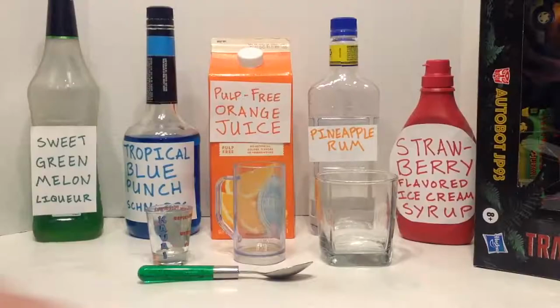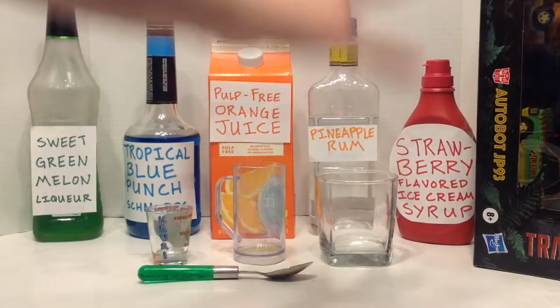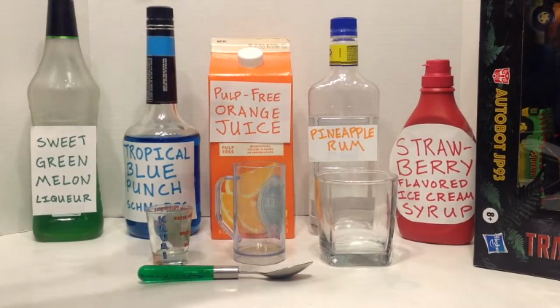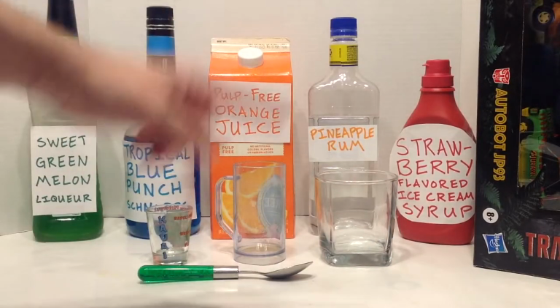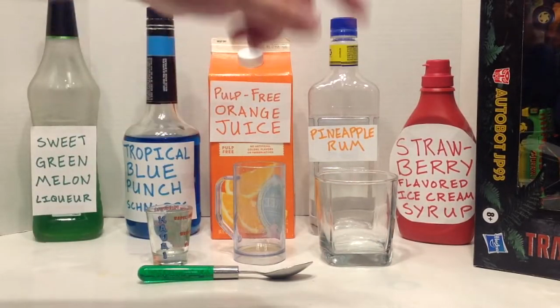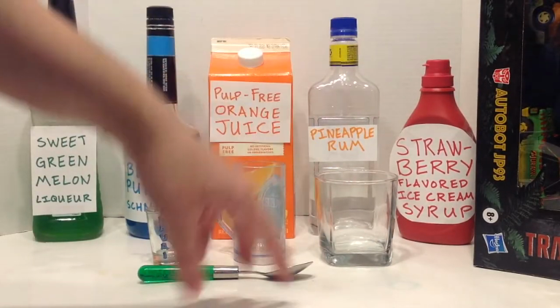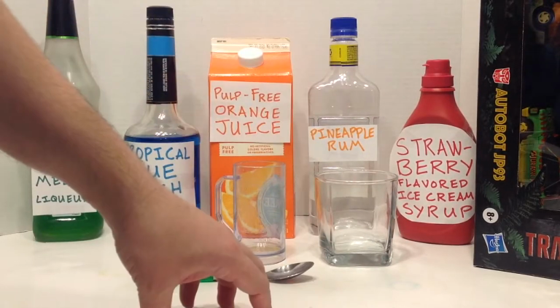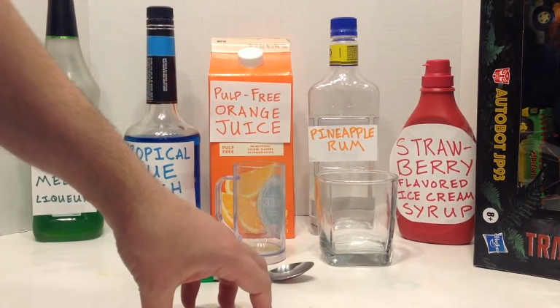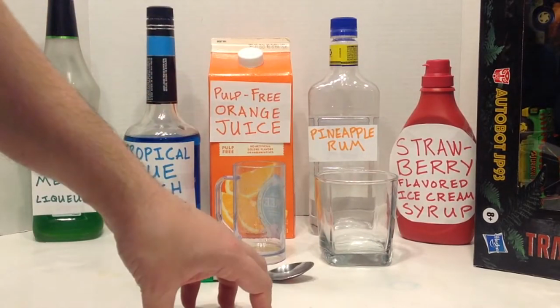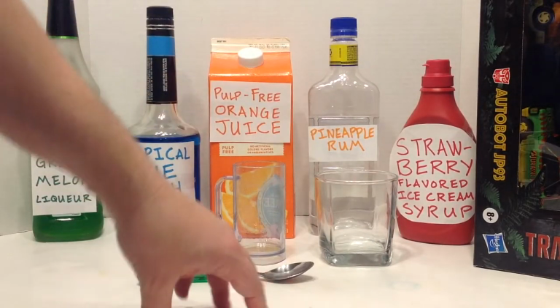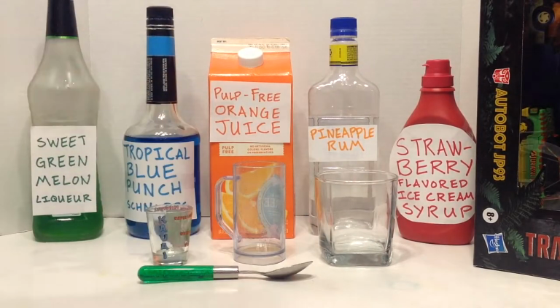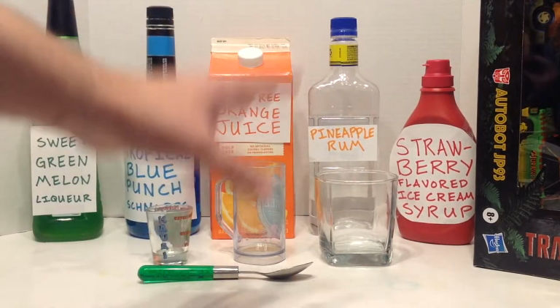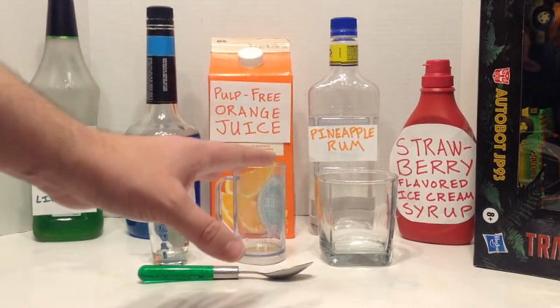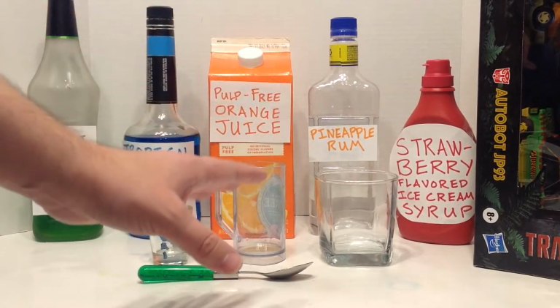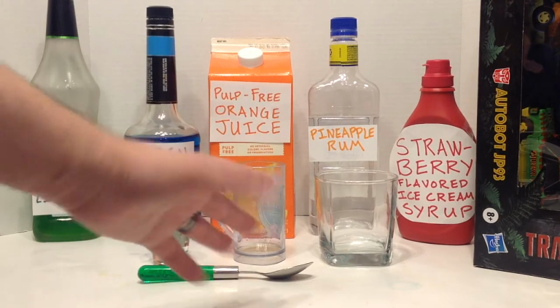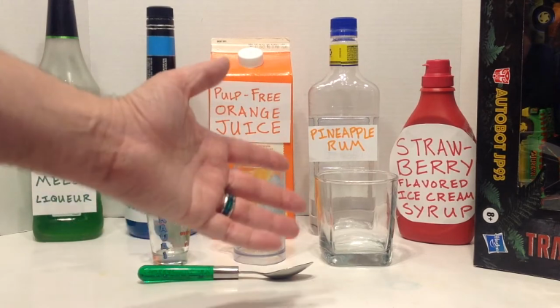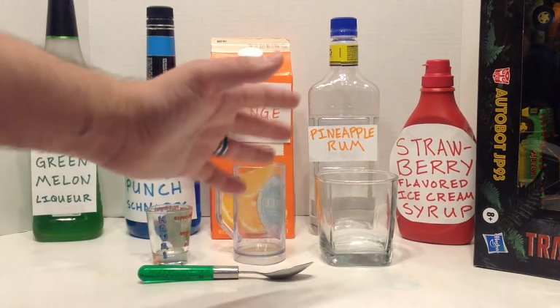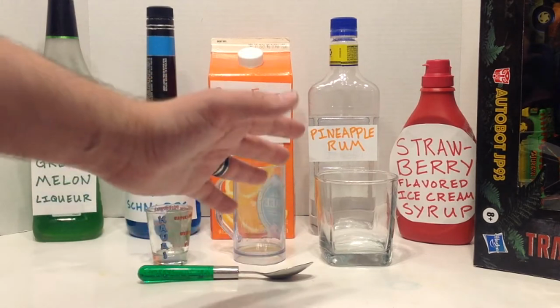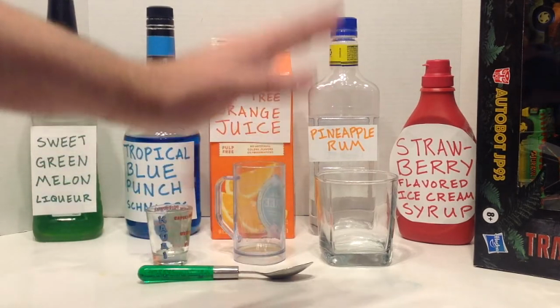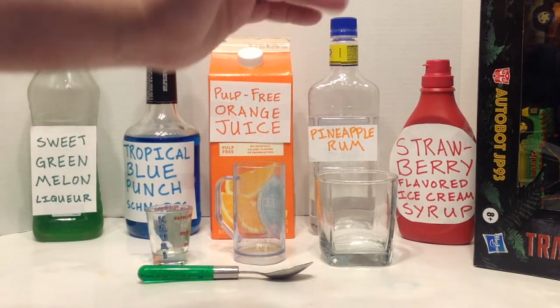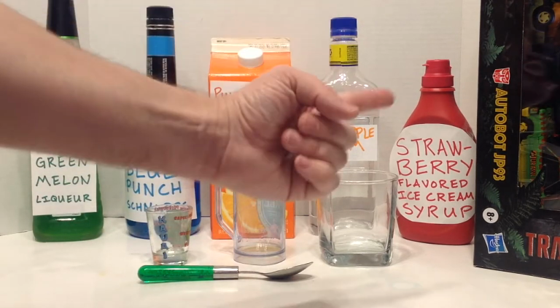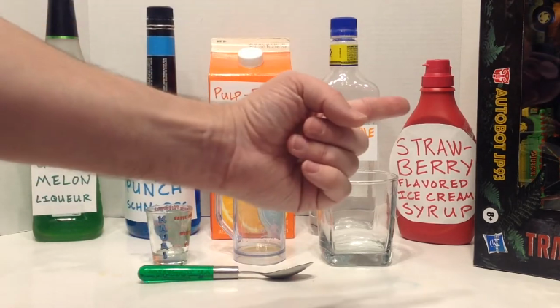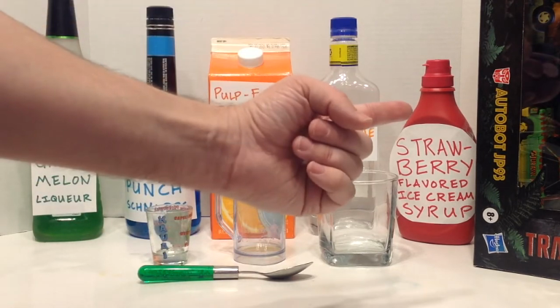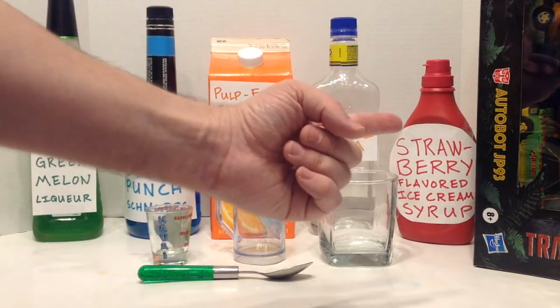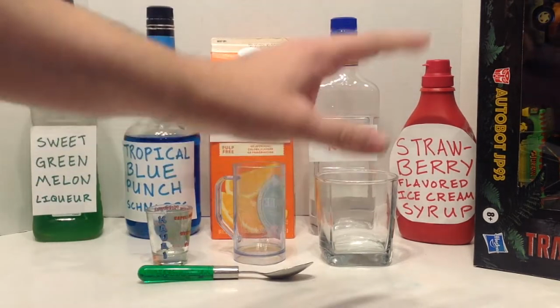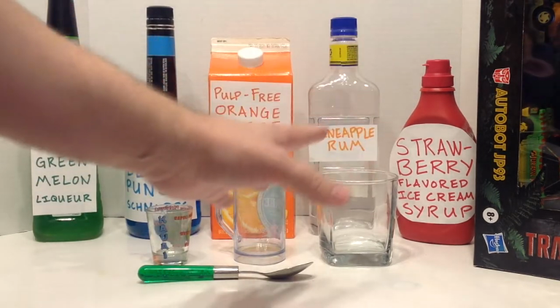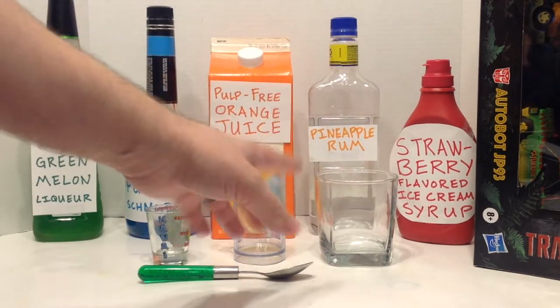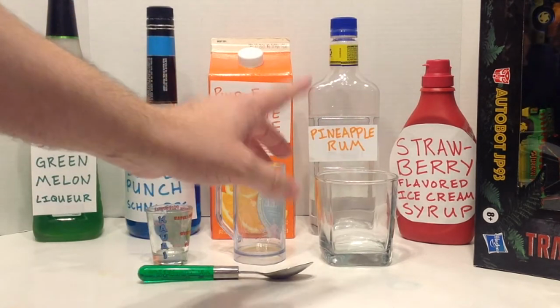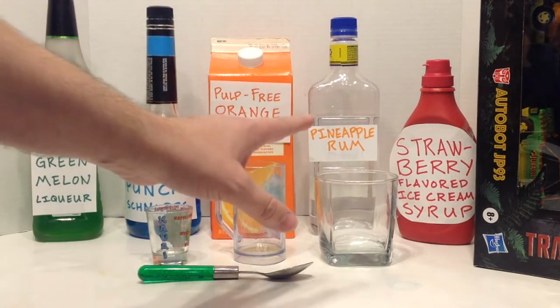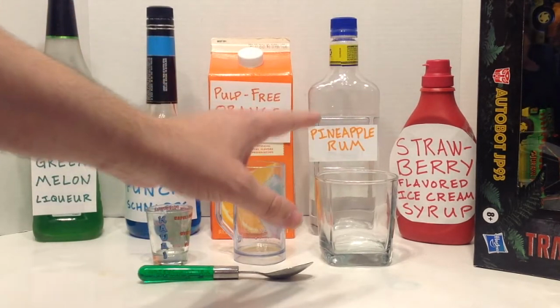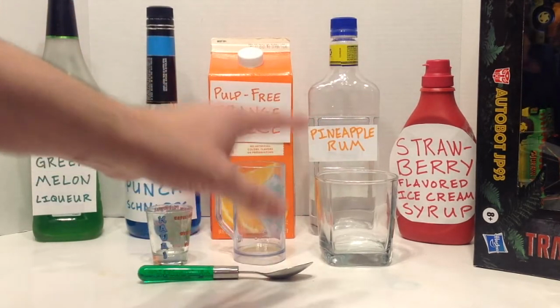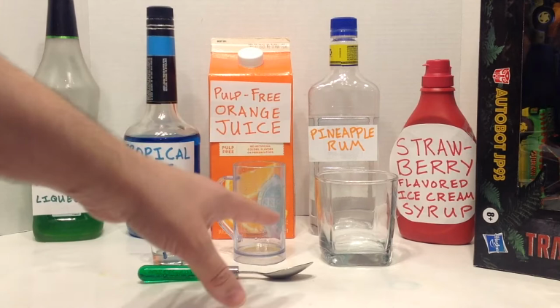Hello, and thanks for joining us at Thirsty Thursday Toys. Today we're going to be looking at the Jurassic Park Transformers crossover figure set, and making a drink that I call the Explorer 4, the name and appearance taken from the ill-fated tour vehicle from Jurassic Park.